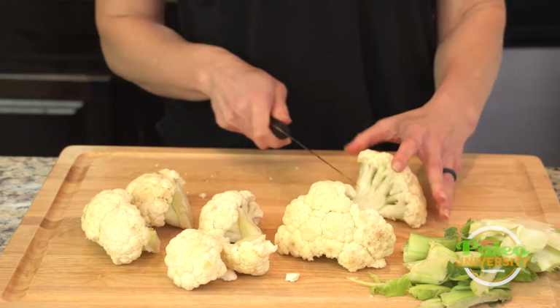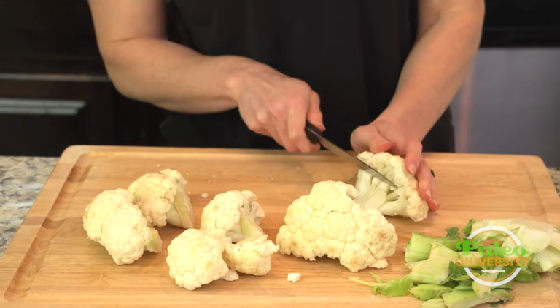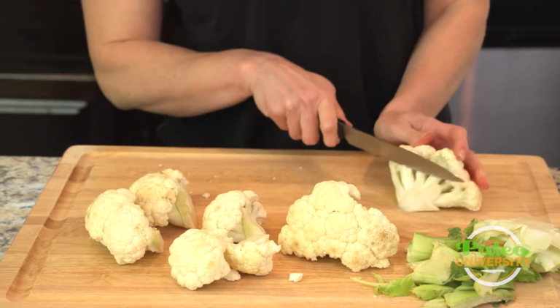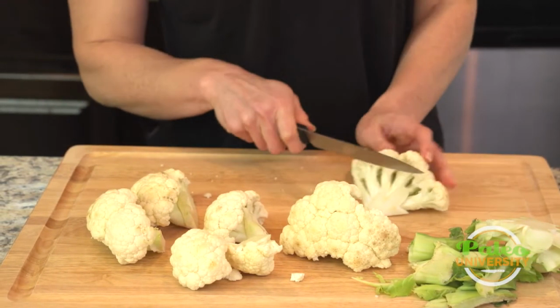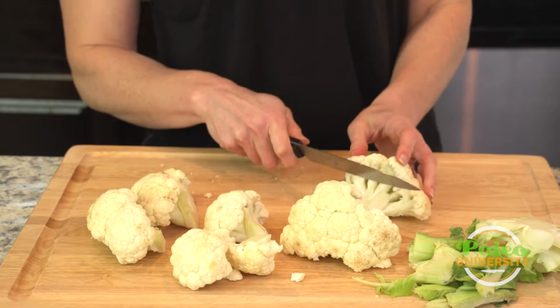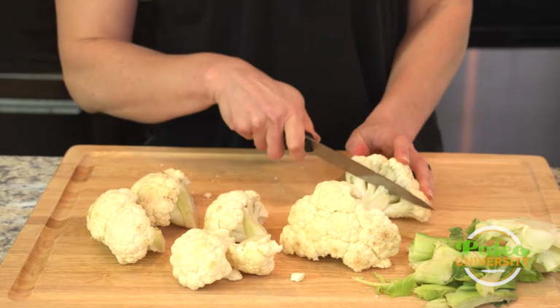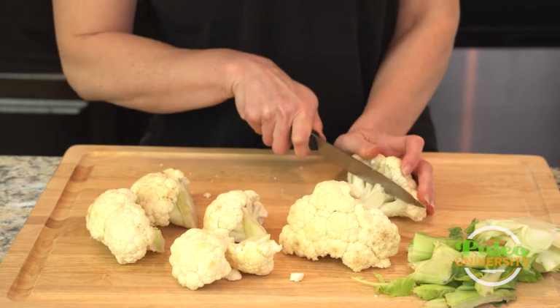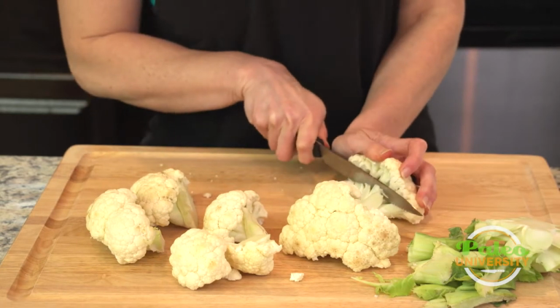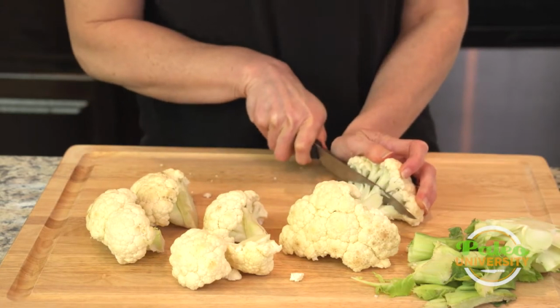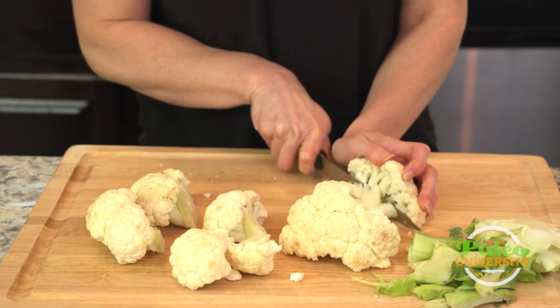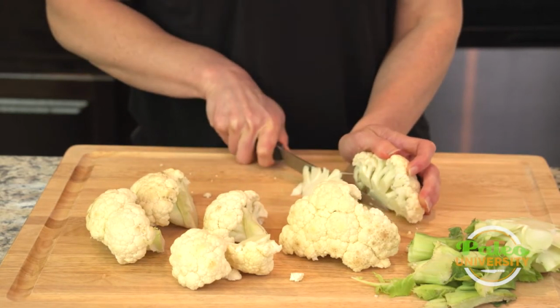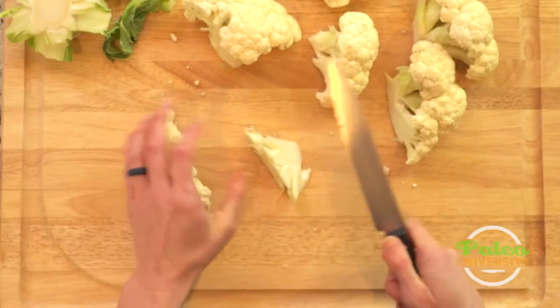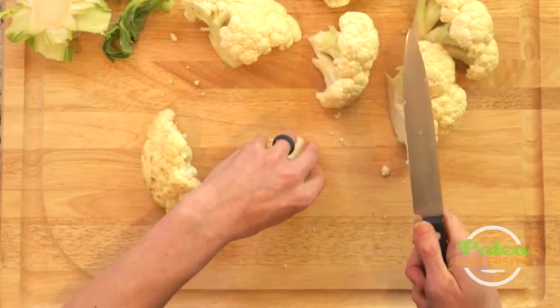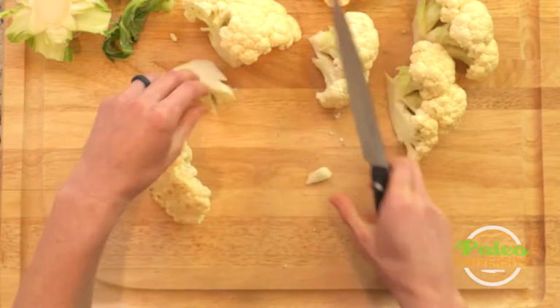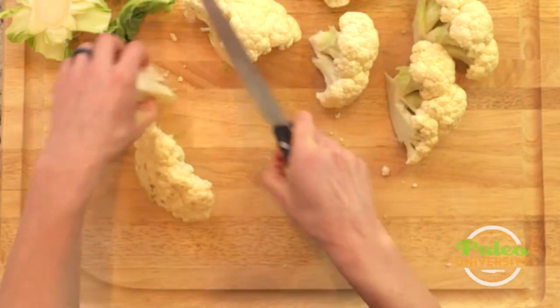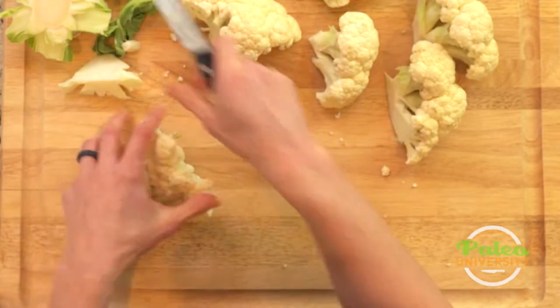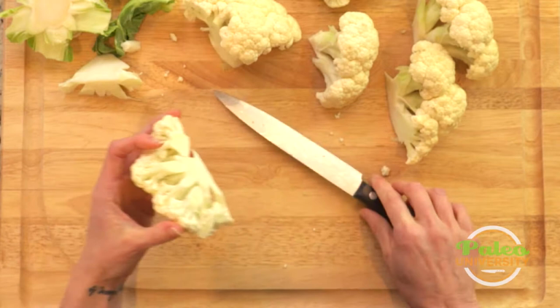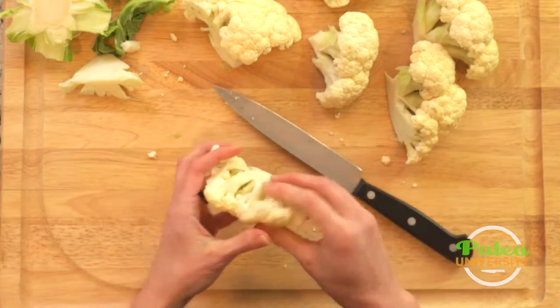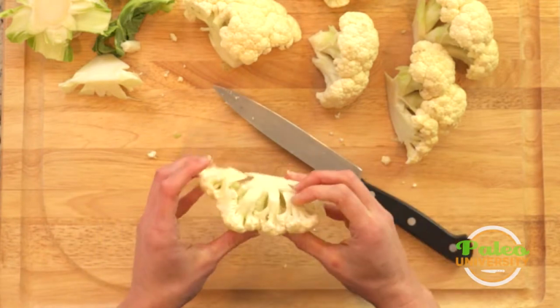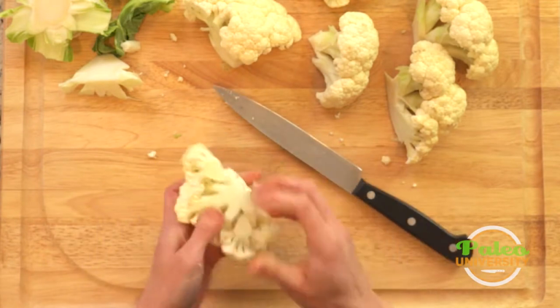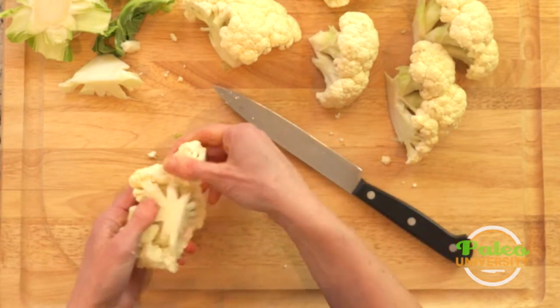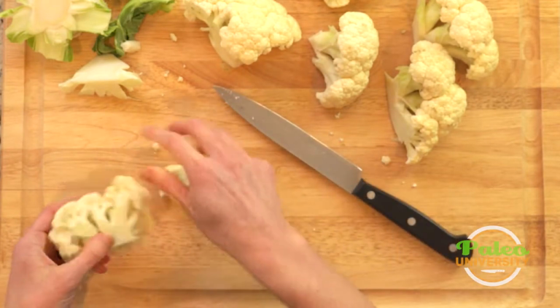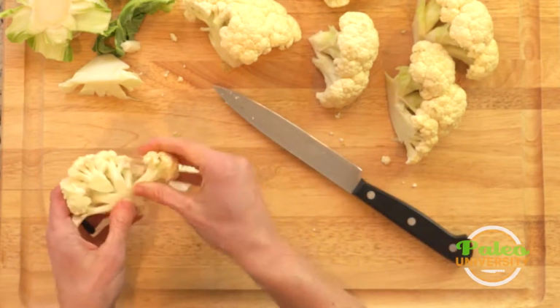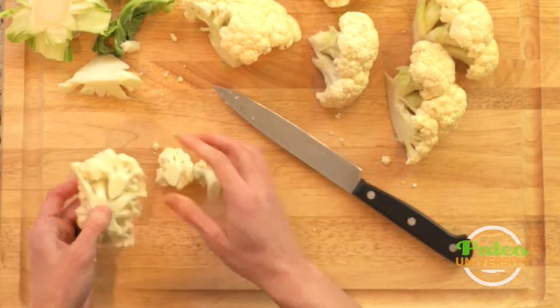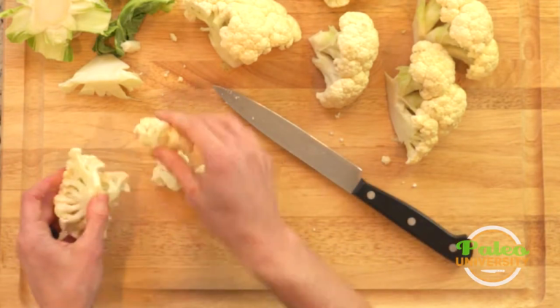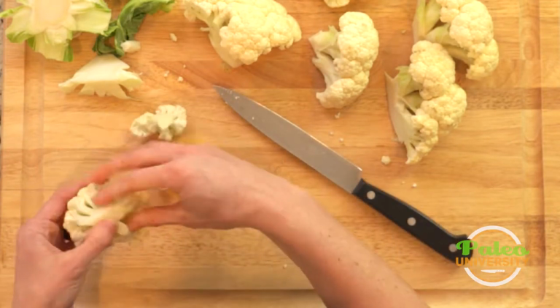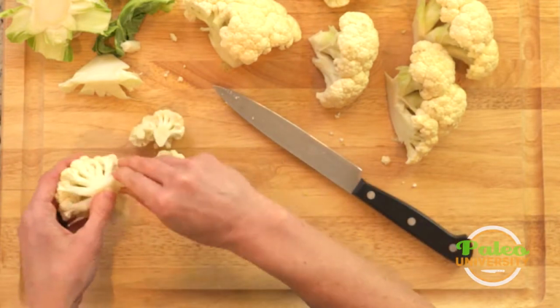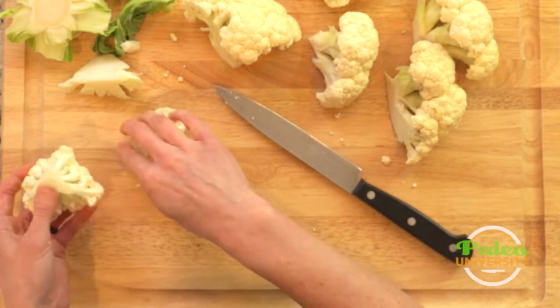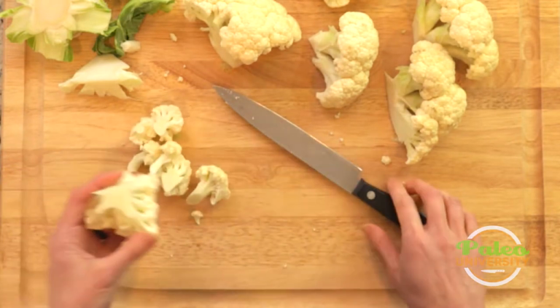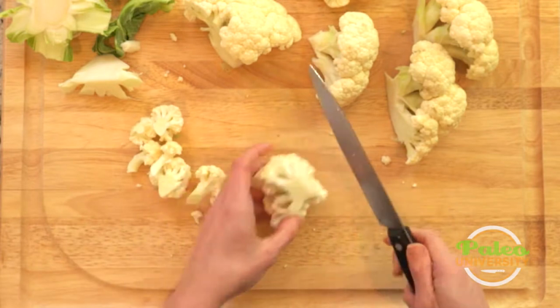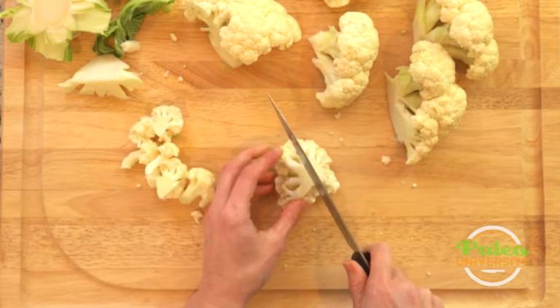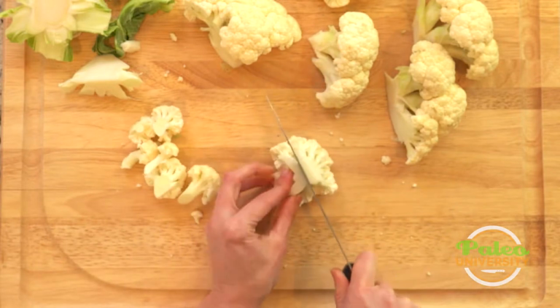So then what I'm gonna want to do is I'm actually gonna cut up really high towards the florets and cut down, and now I've got a lot of usable pieces. I can actually start pulling it apart and don't have to do too much more cutting.